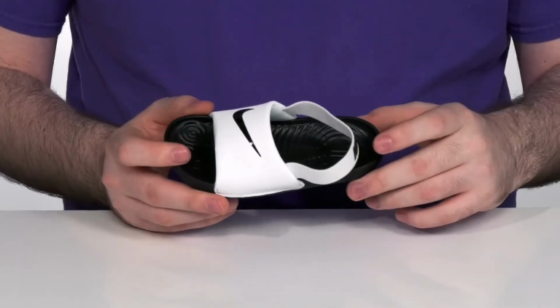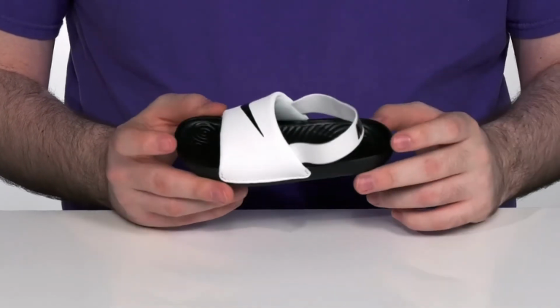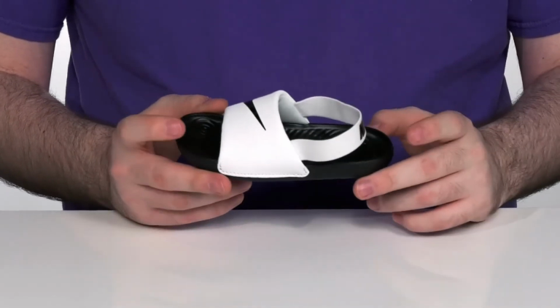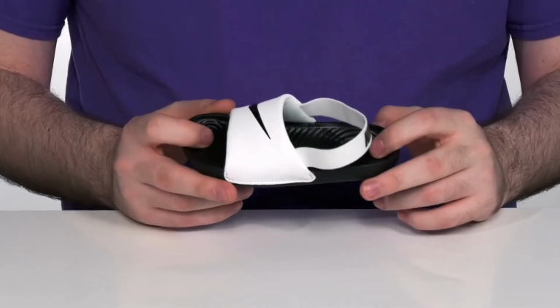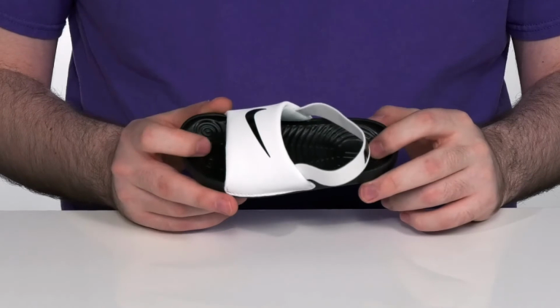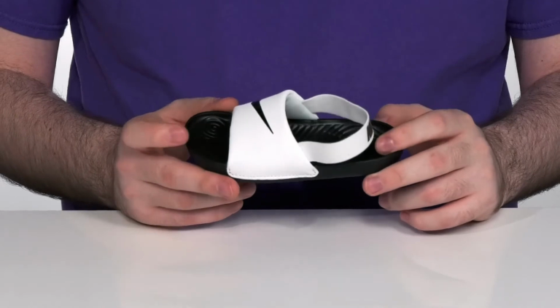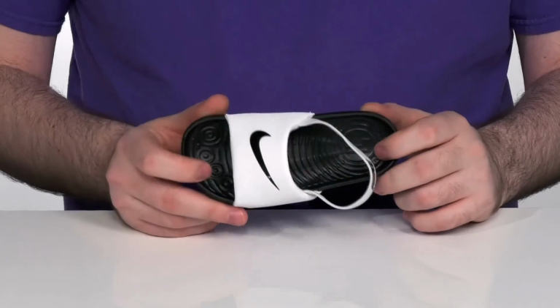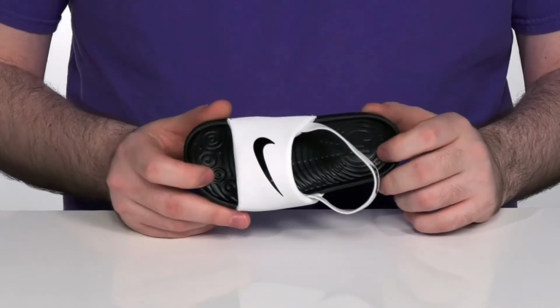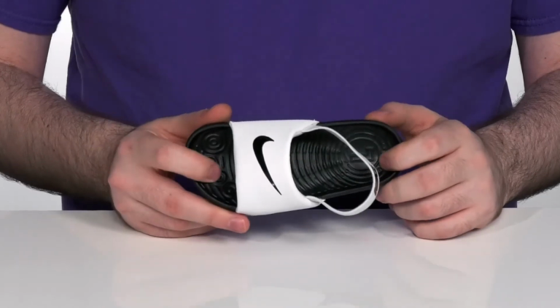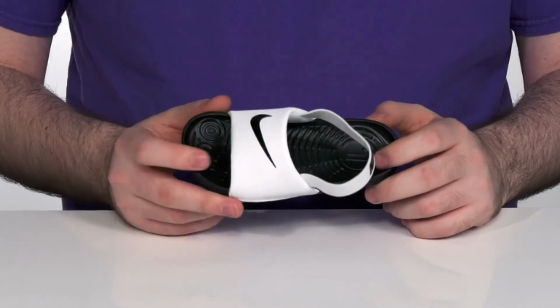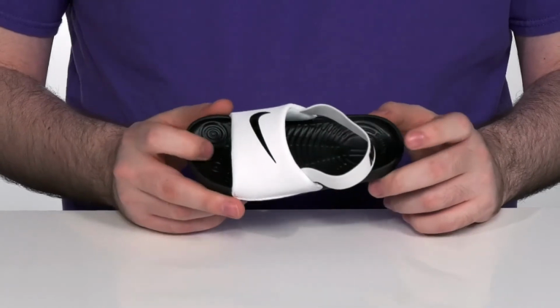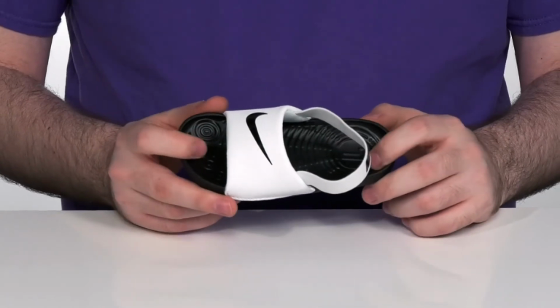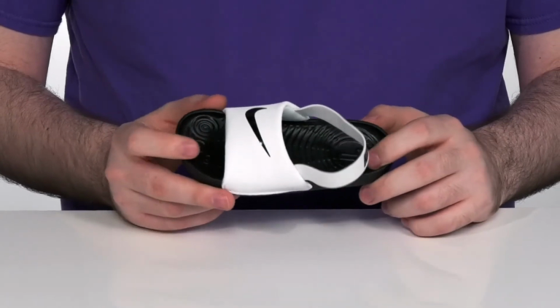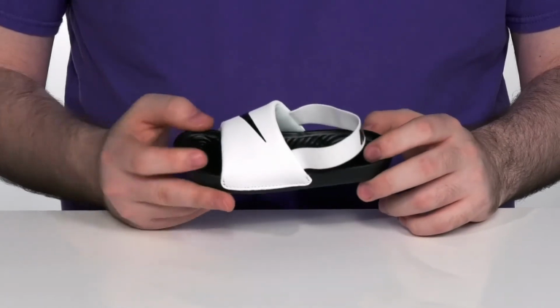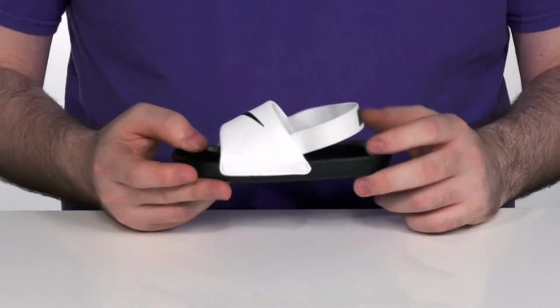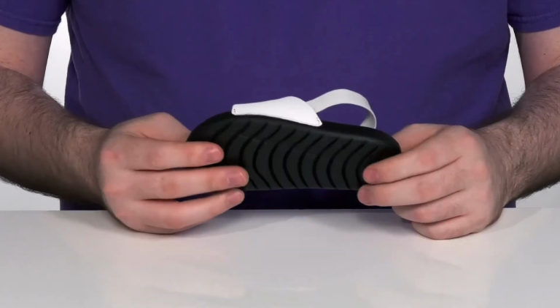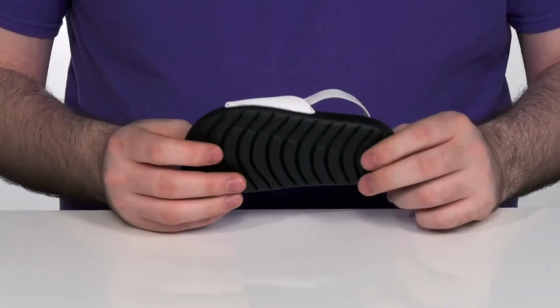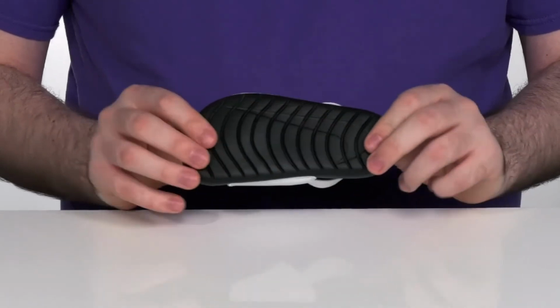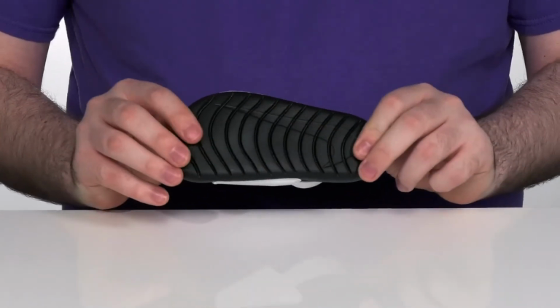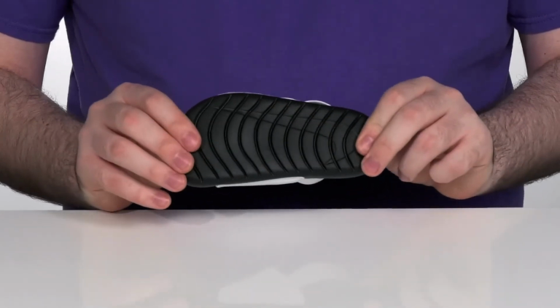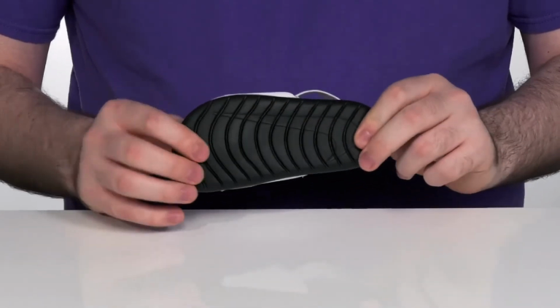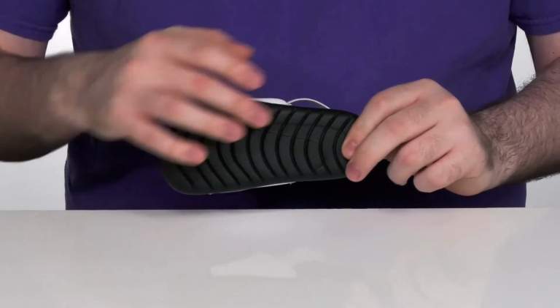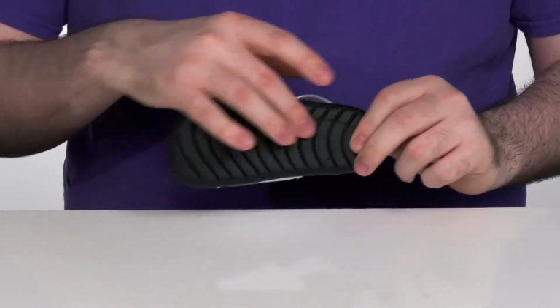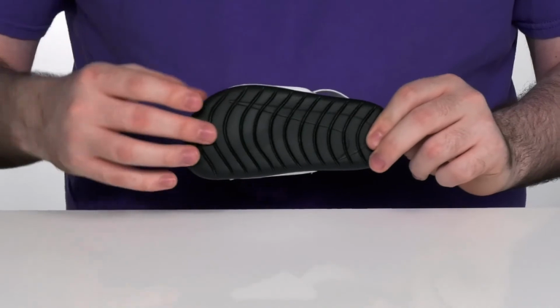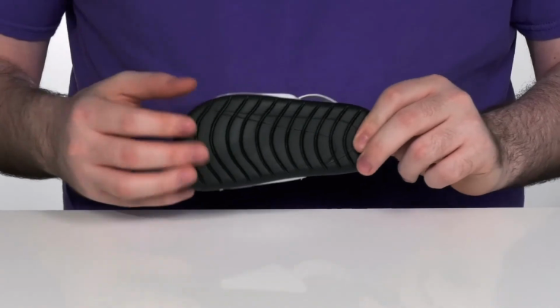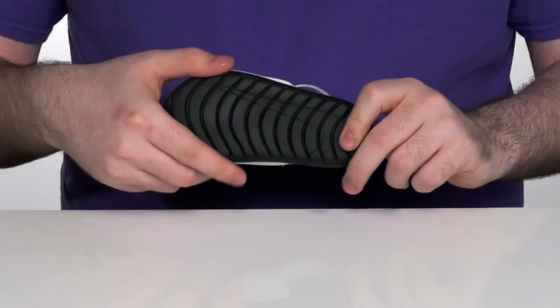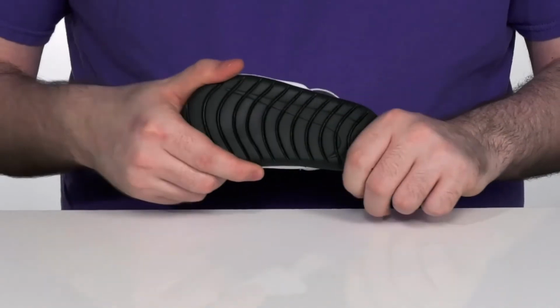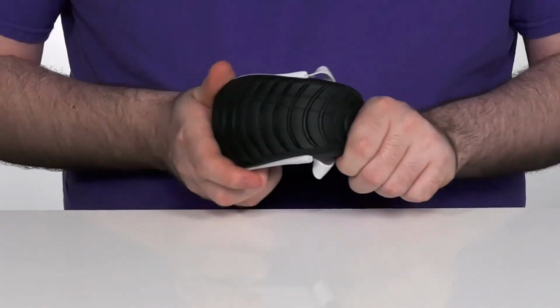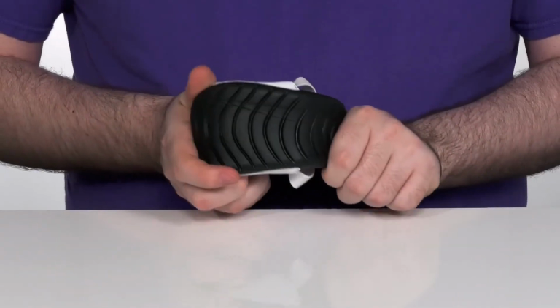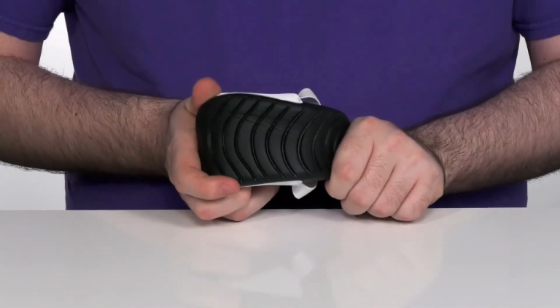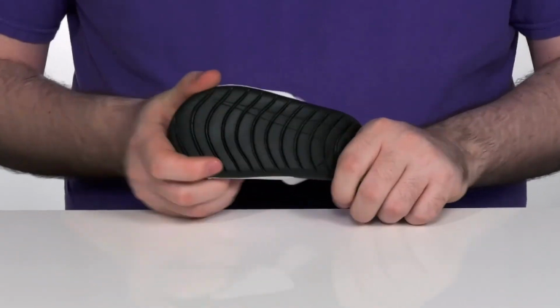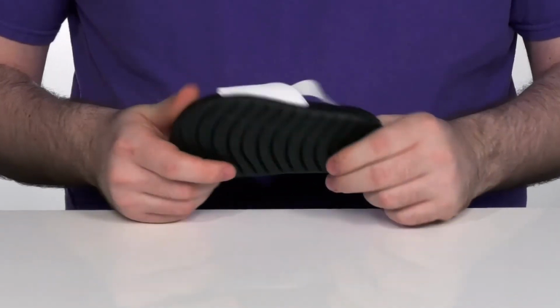It's also going to make sure they feel great when they're out running around. The outsole also has a reliable tread with plenty of flex to it.